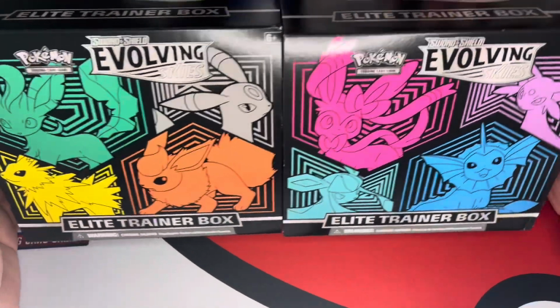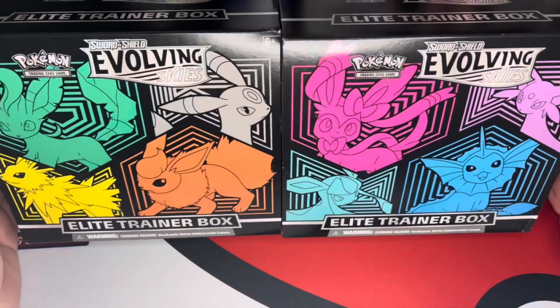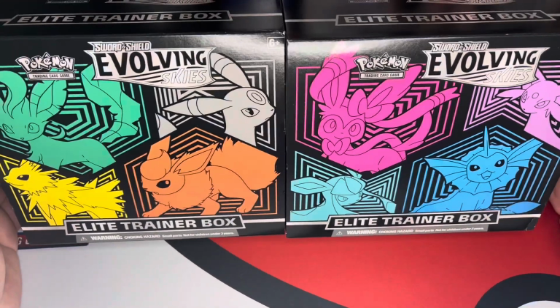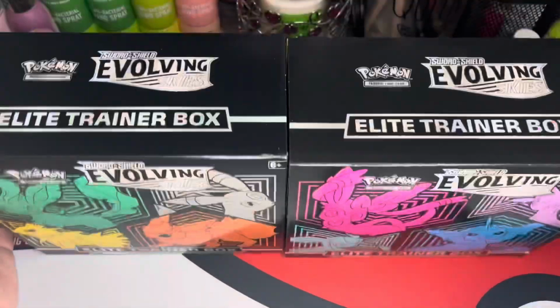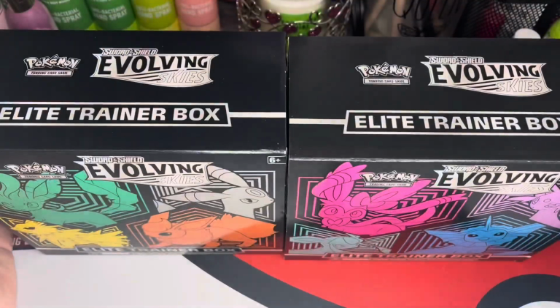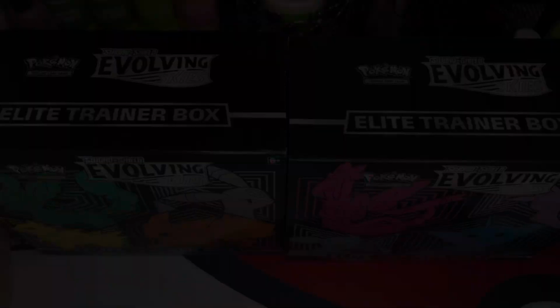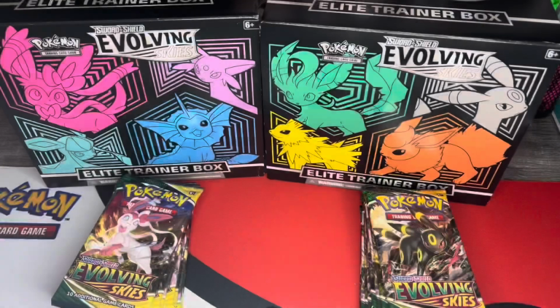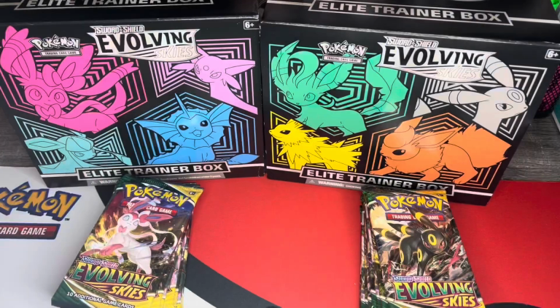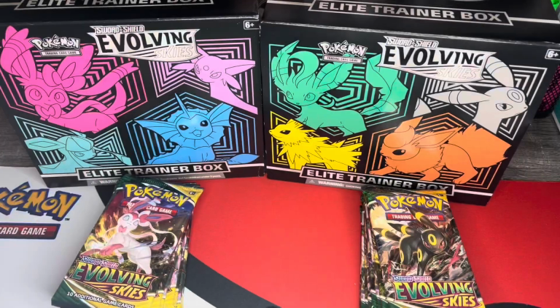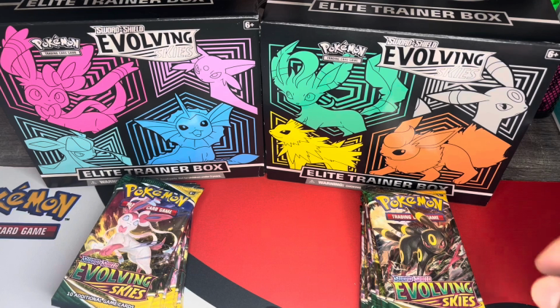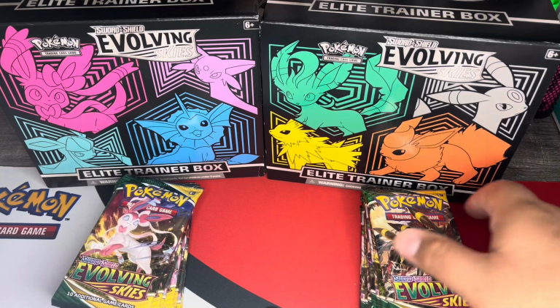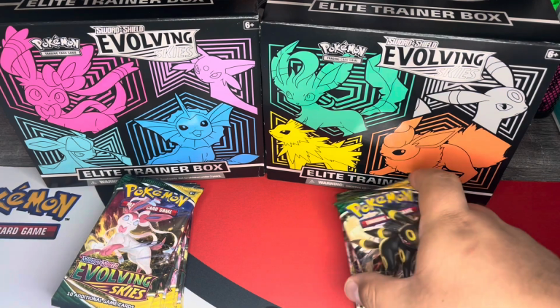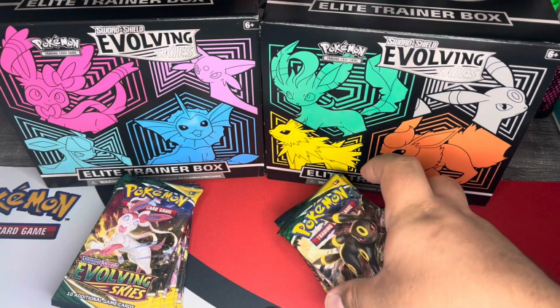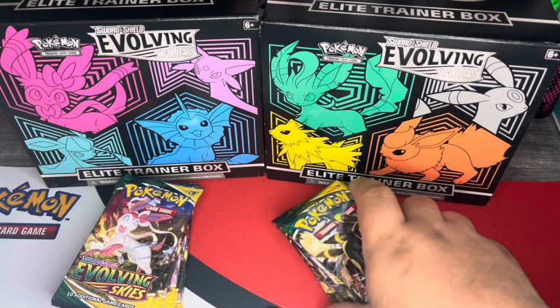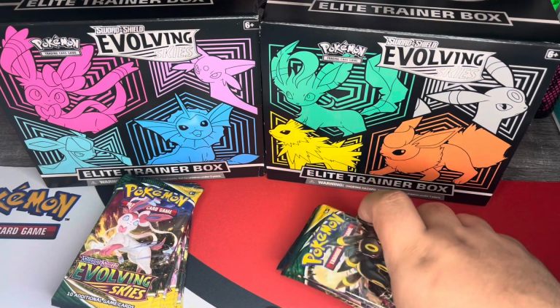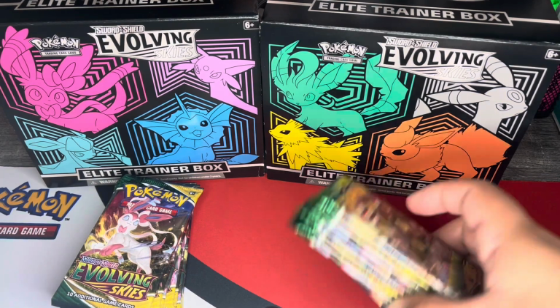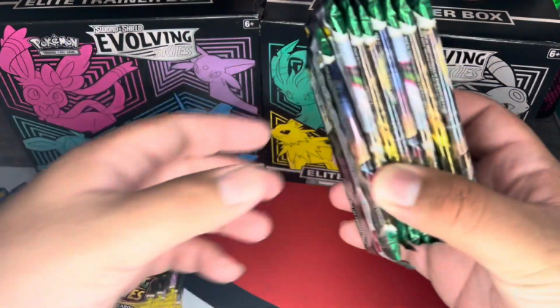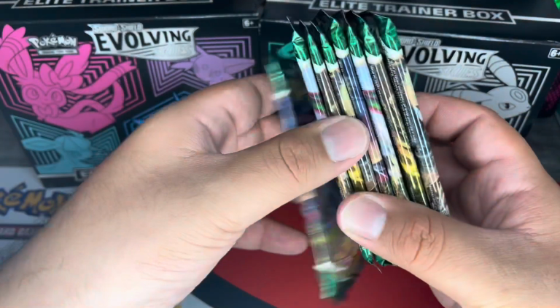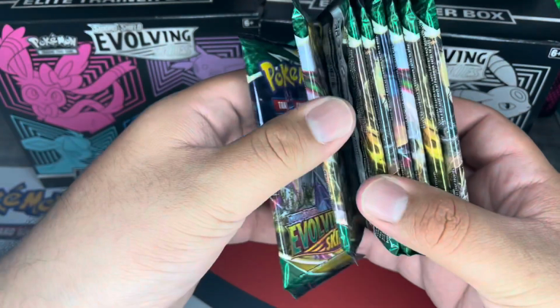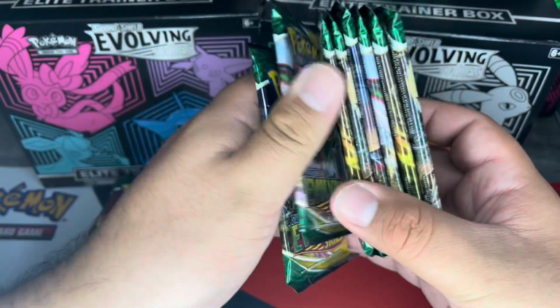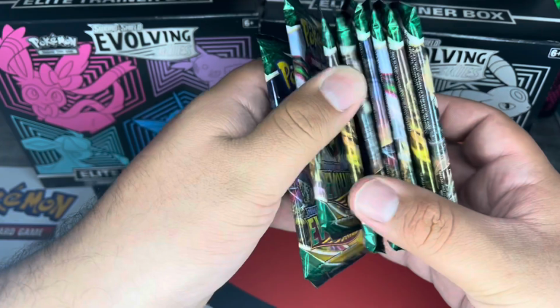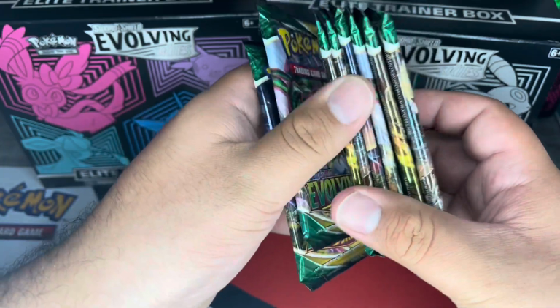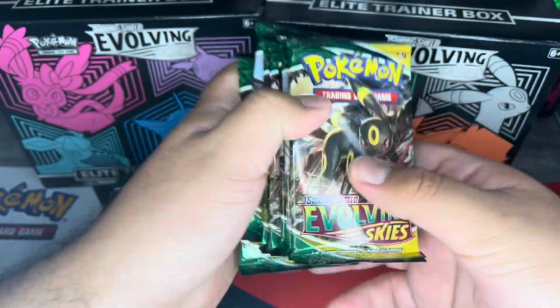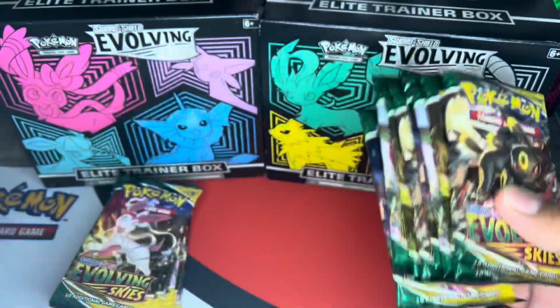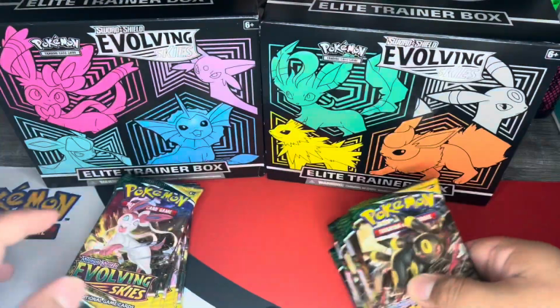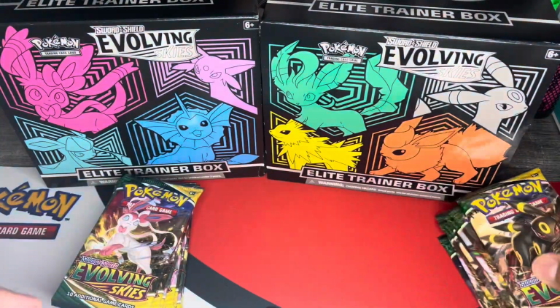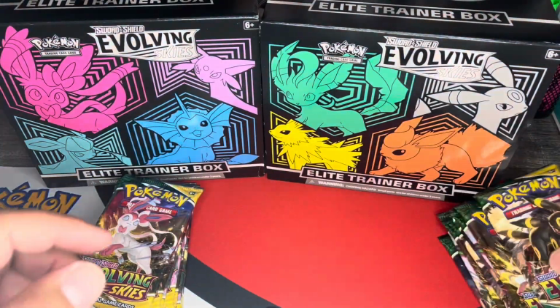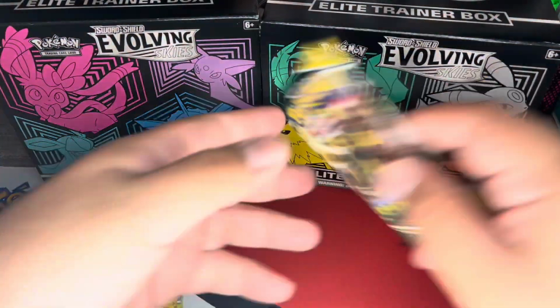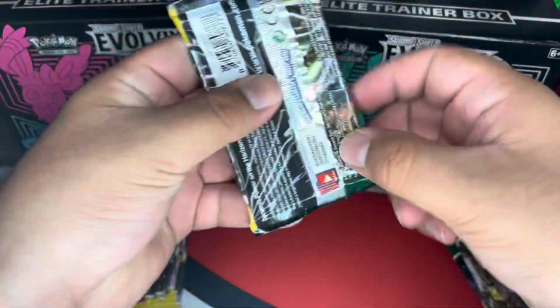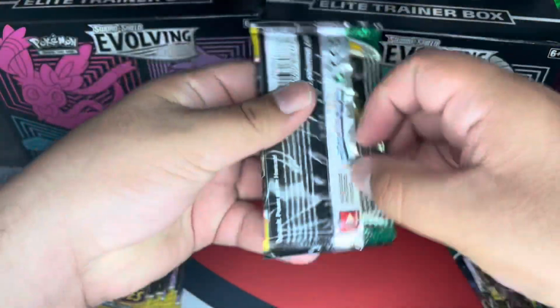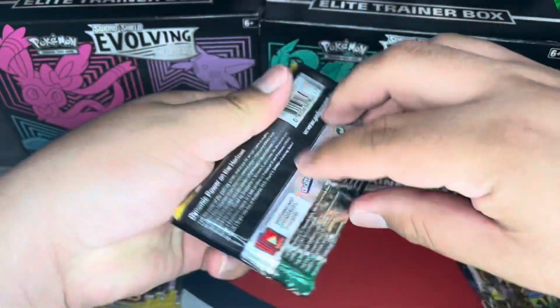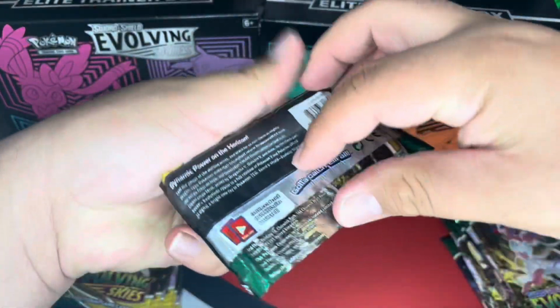Let's get right into it. As you can see, standard ETBs as always — this comes with eight packs for each box. I'll just get right into it and see what we can pull.